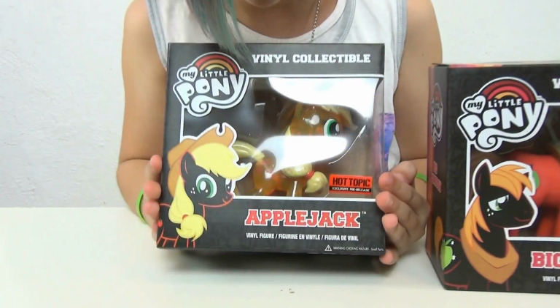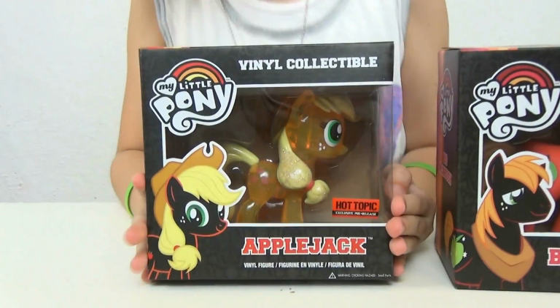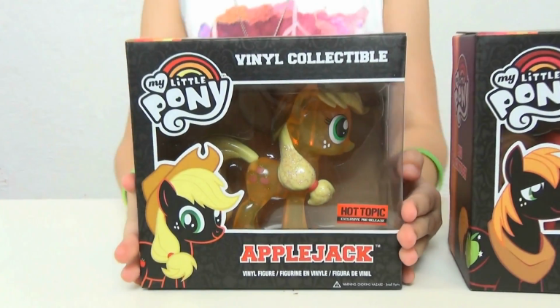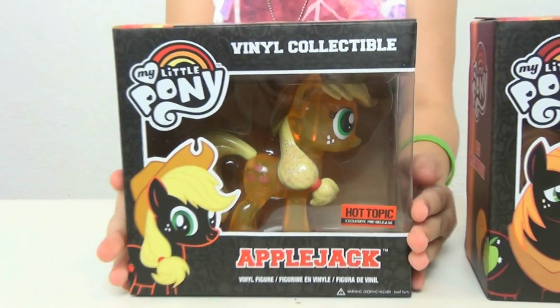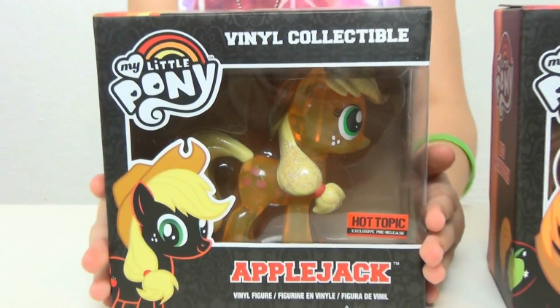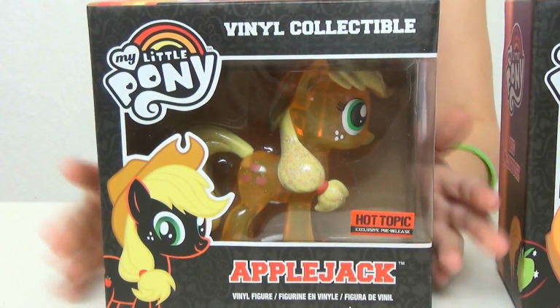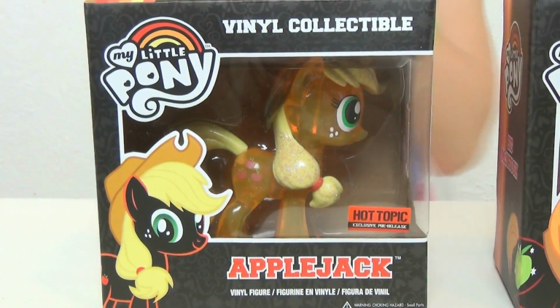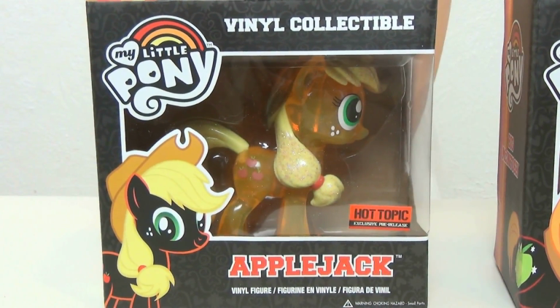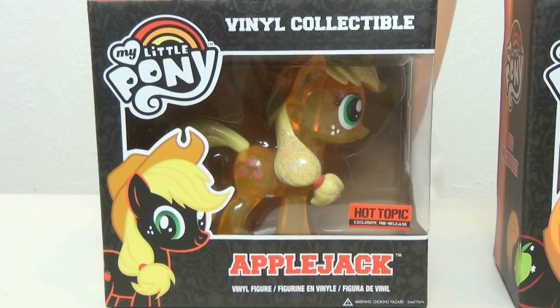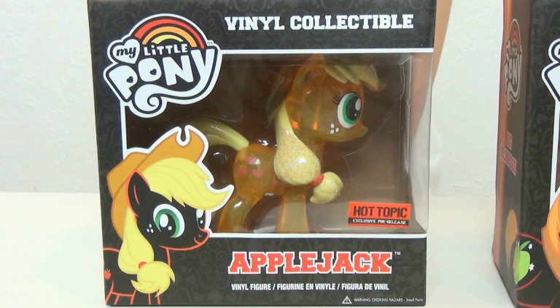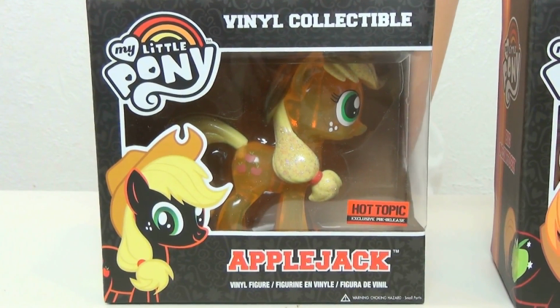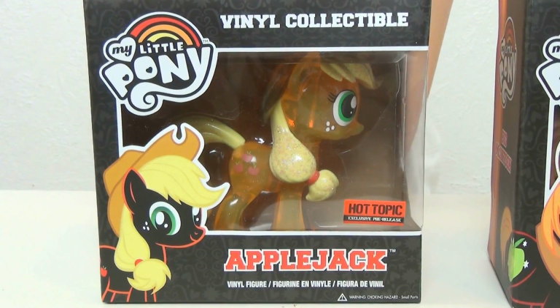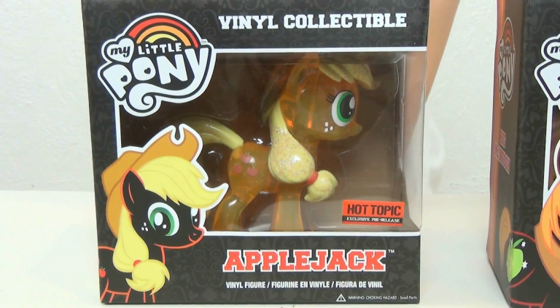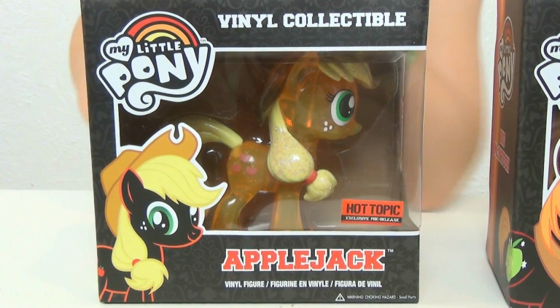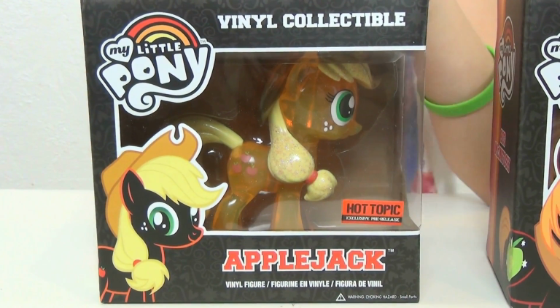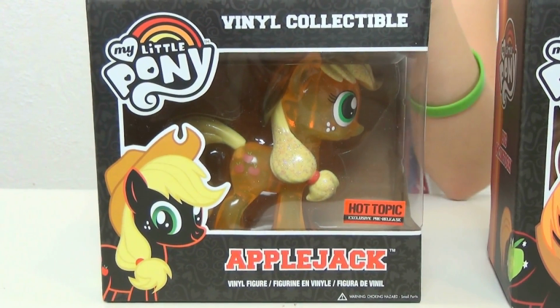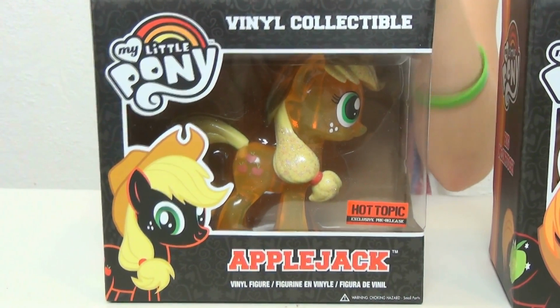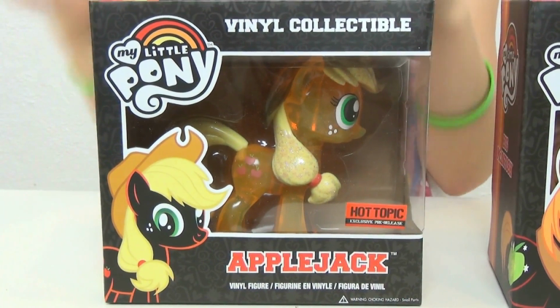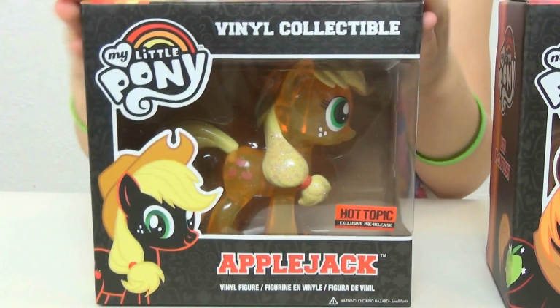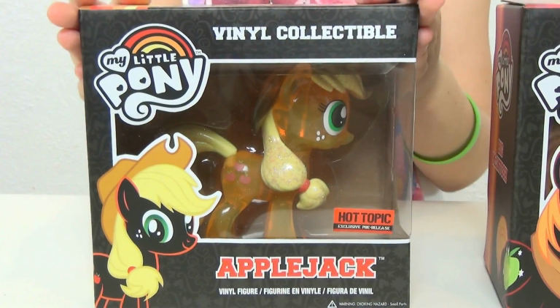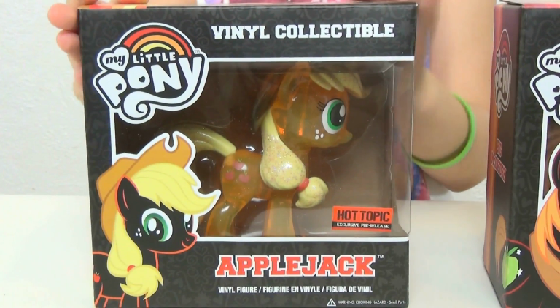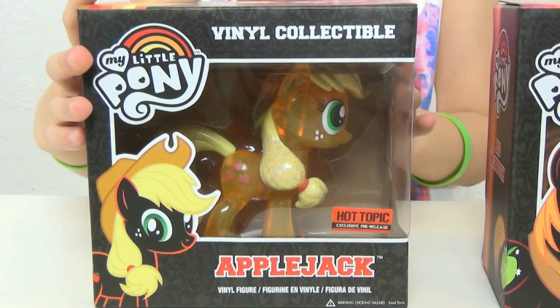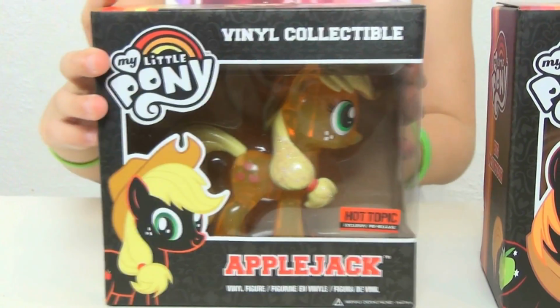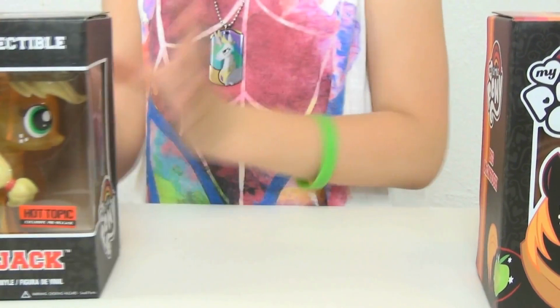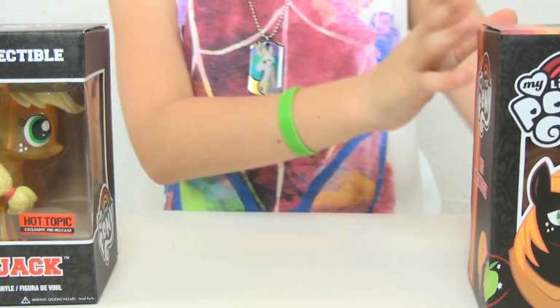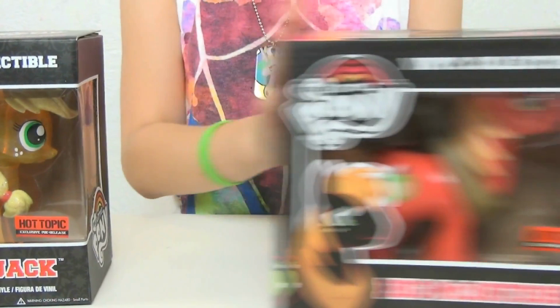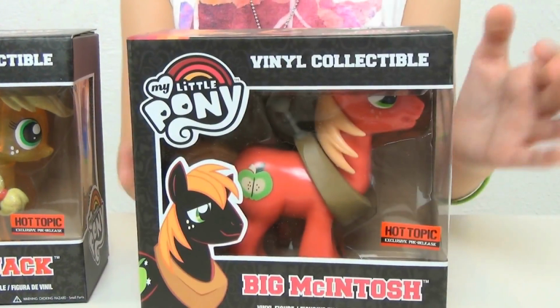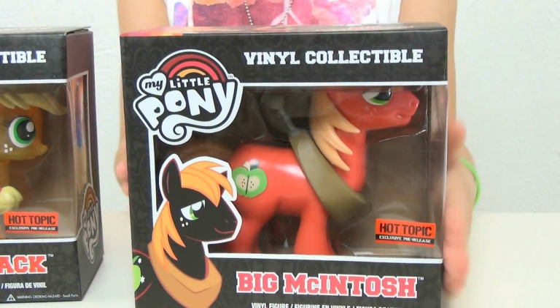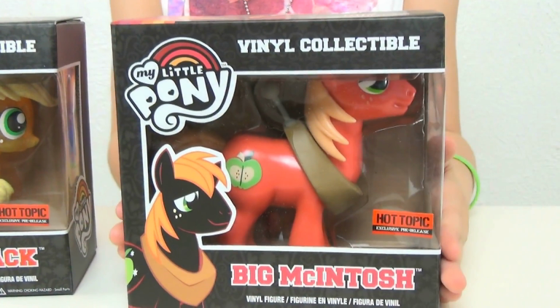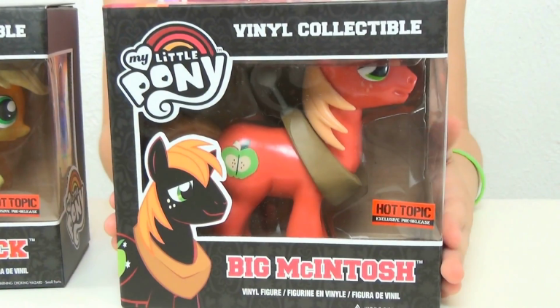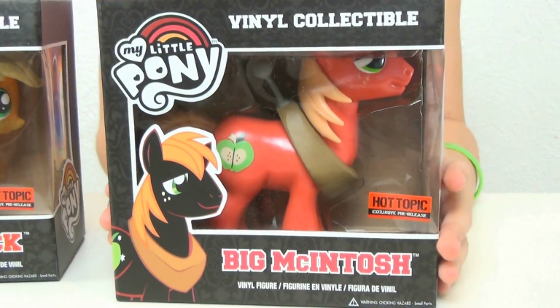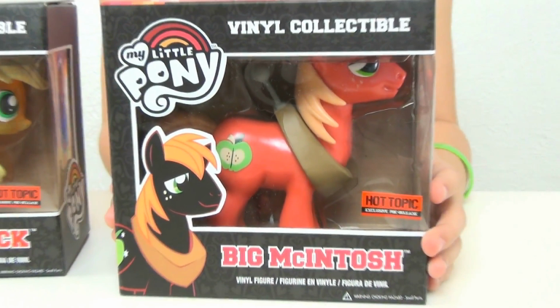I found my very first sparkly glitter pony and it is actually Applejack — awesome! I'm so happy they included her hat. I'm really excited about that. But then we also have Big Mac.